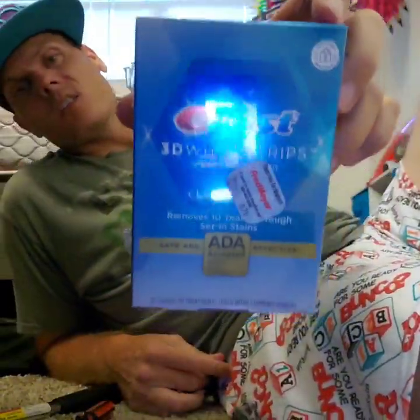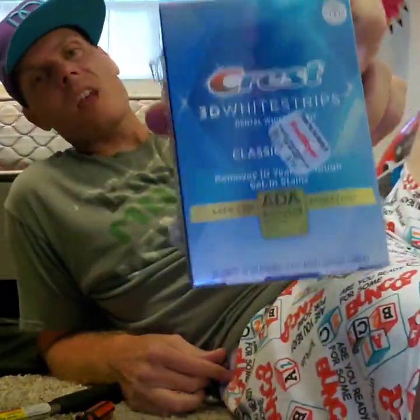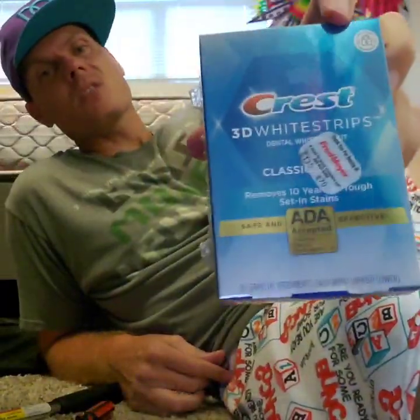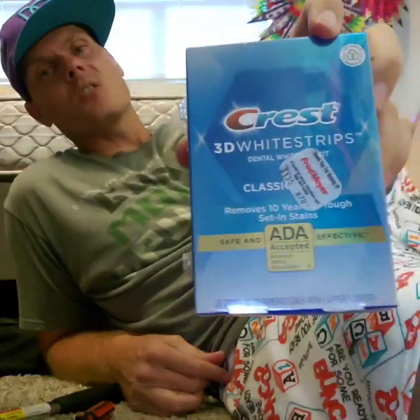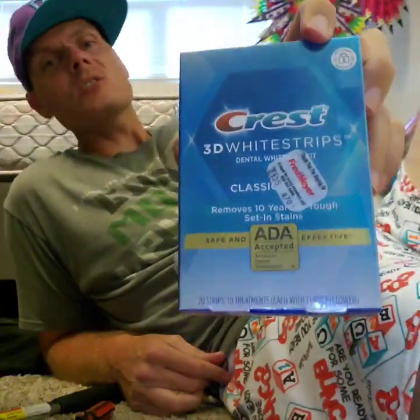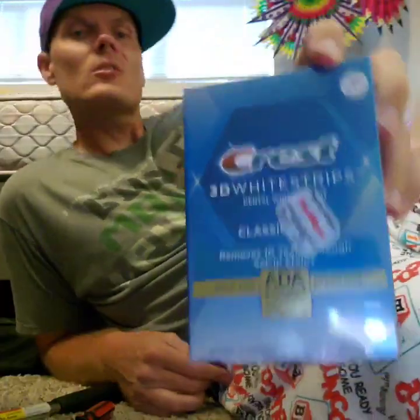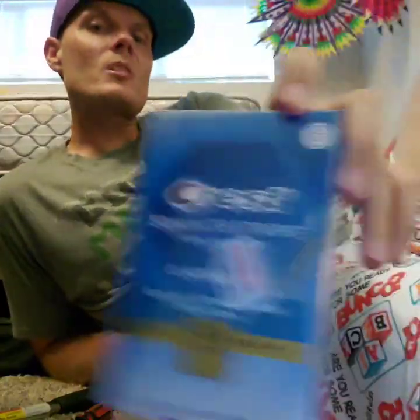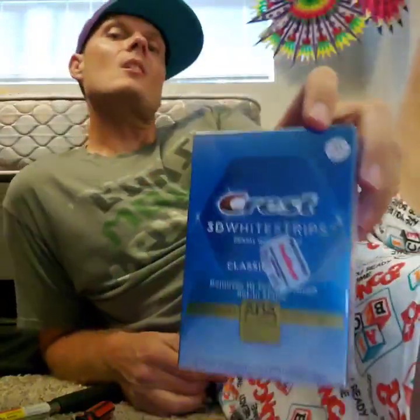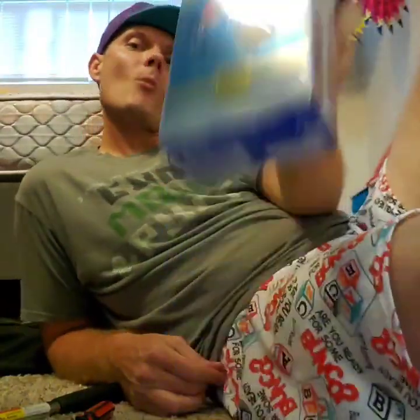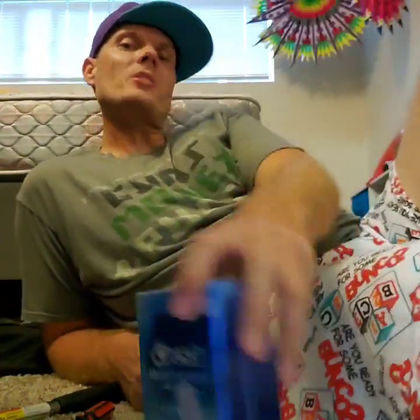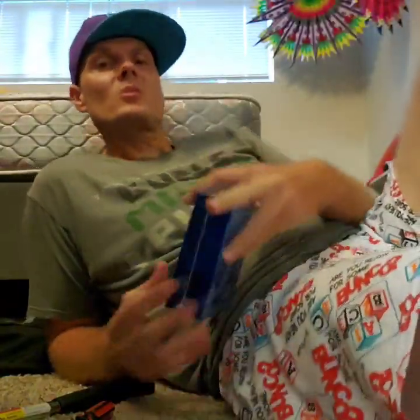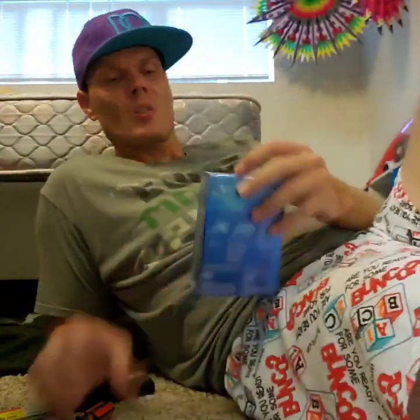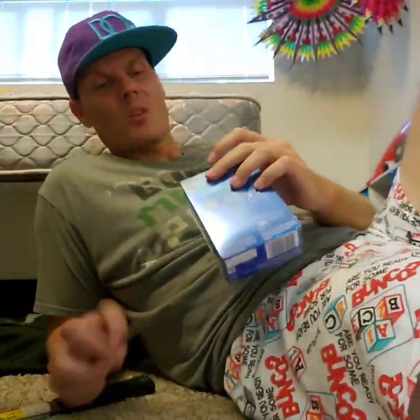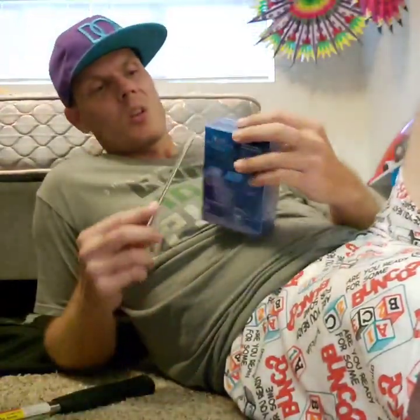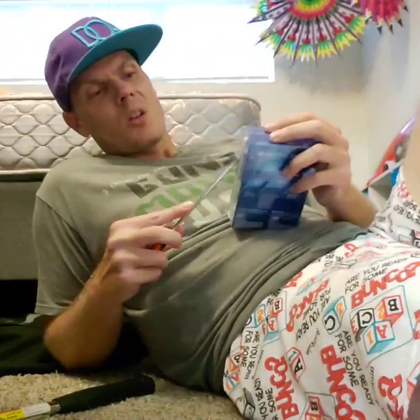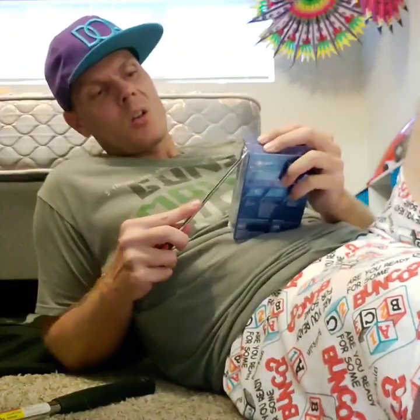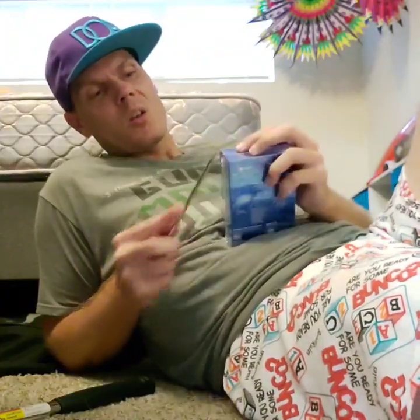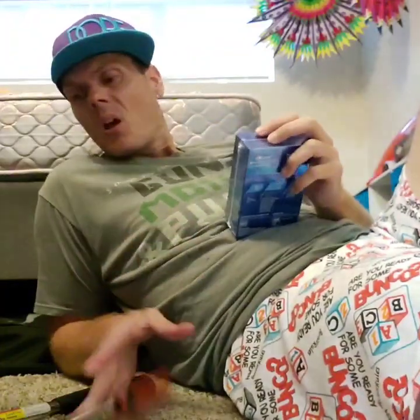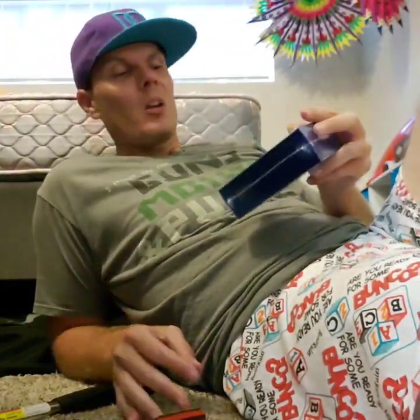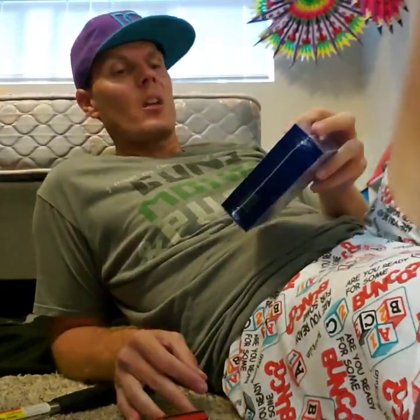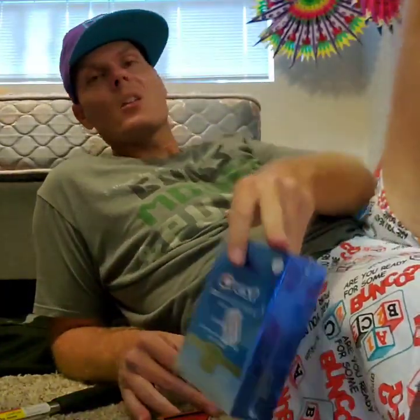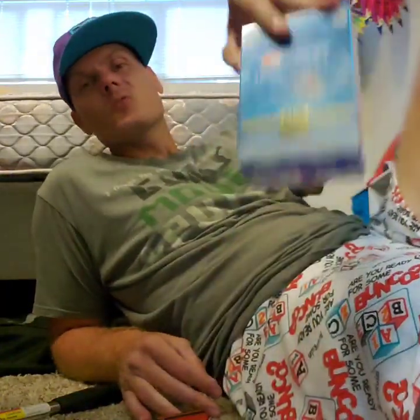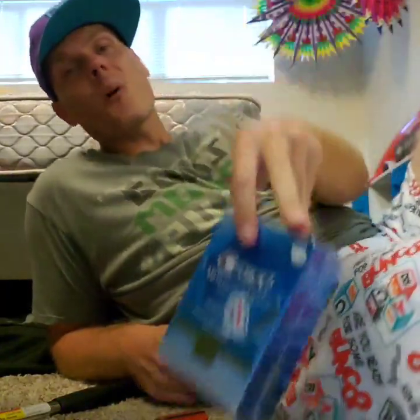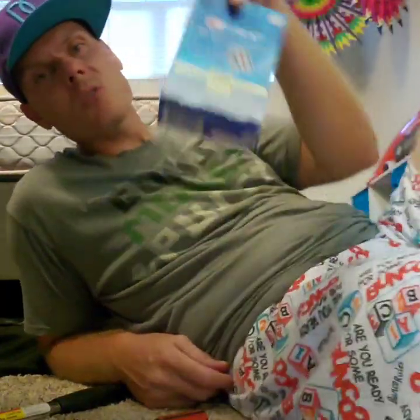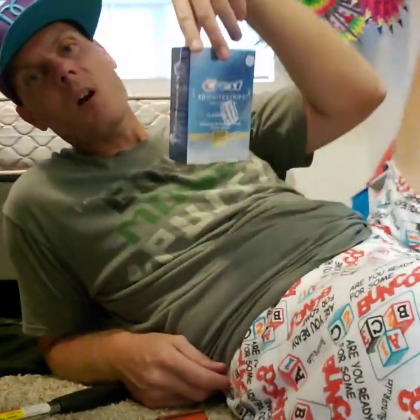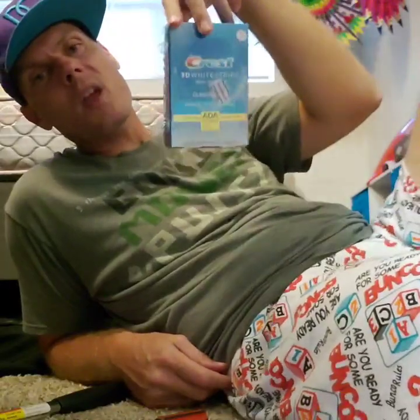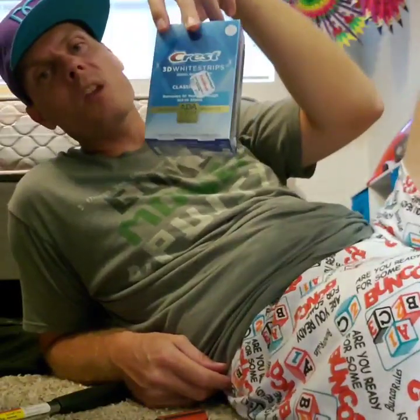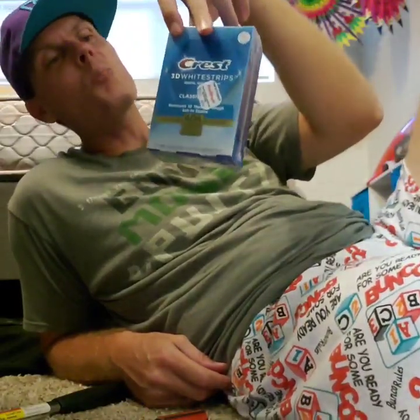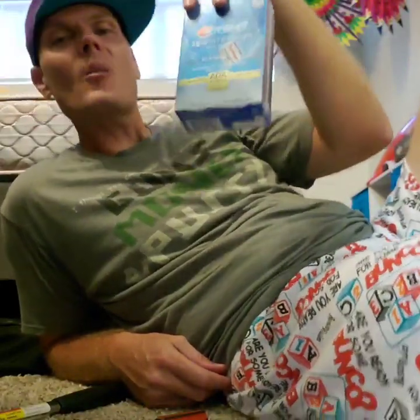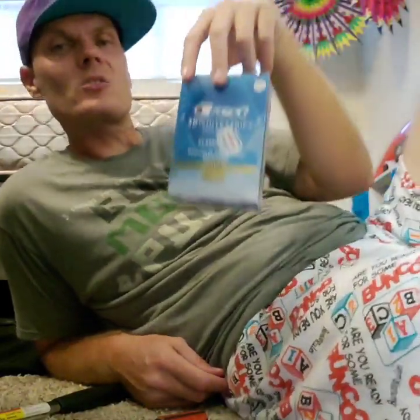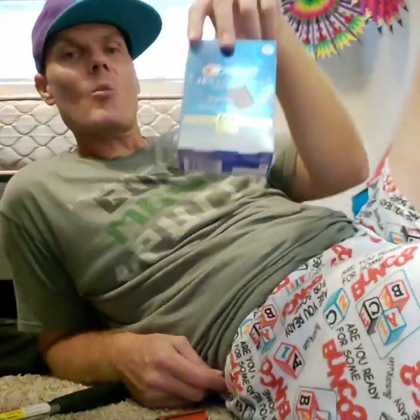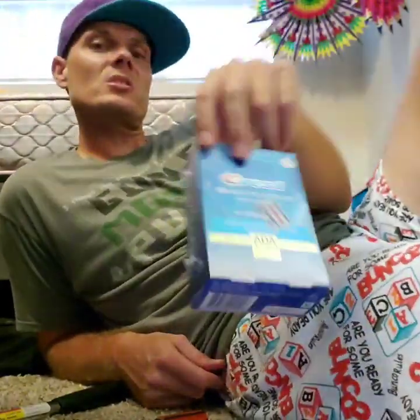So that is the Crest 3D white strips. Join us for part two when we open these up and check out what's inside.